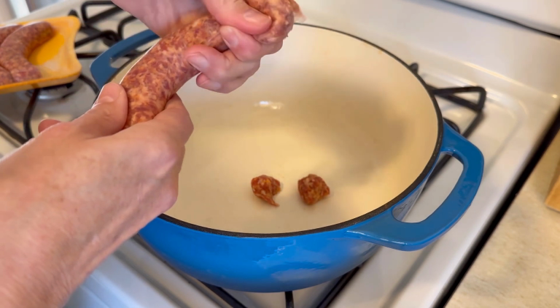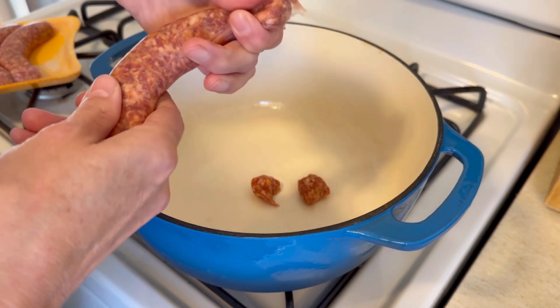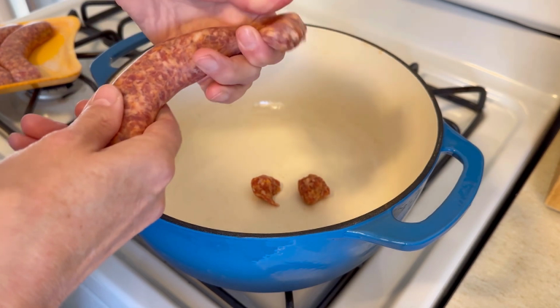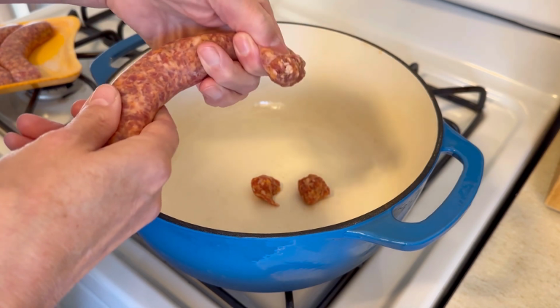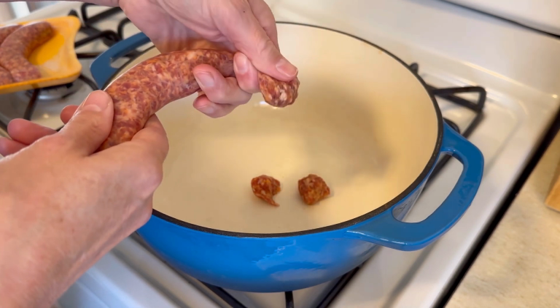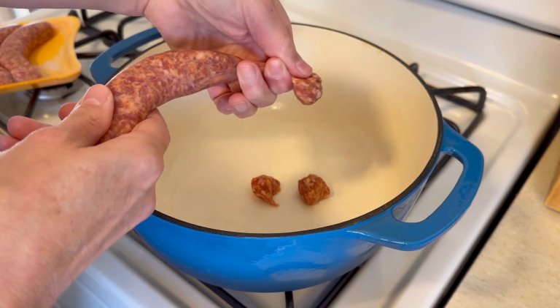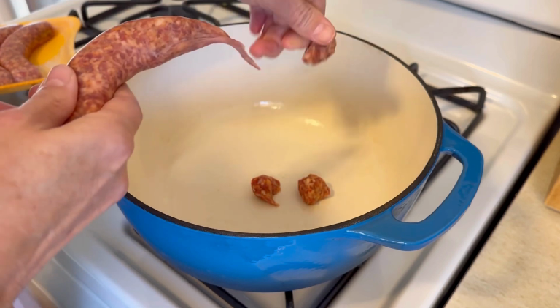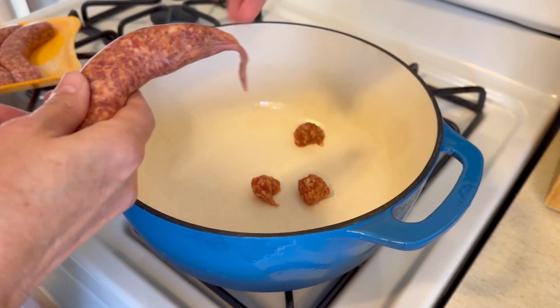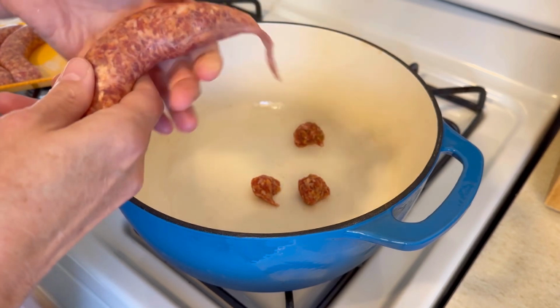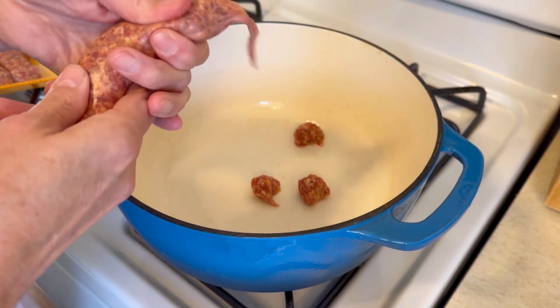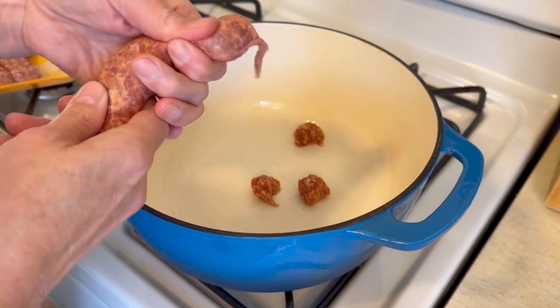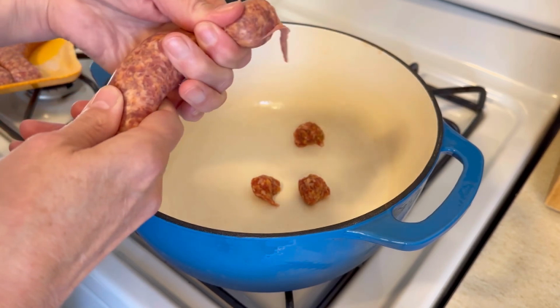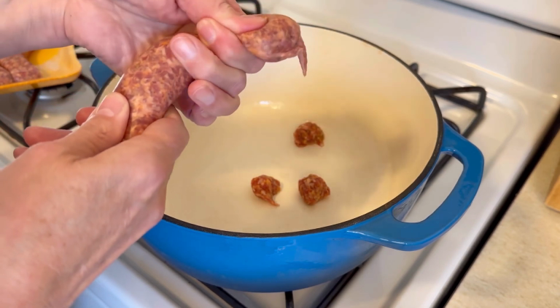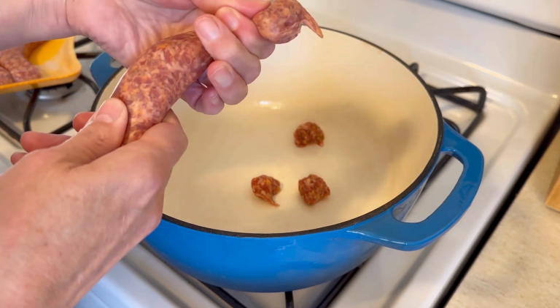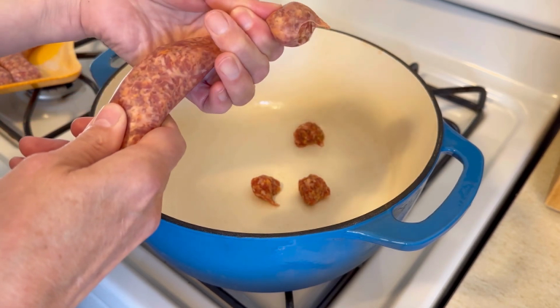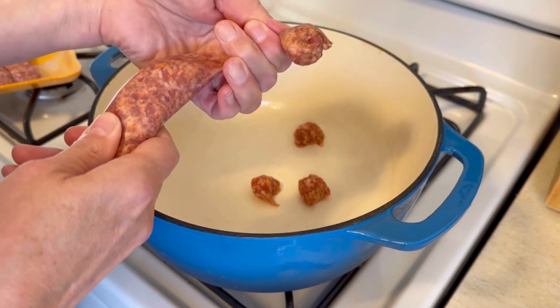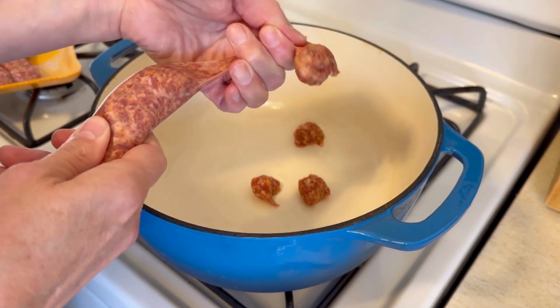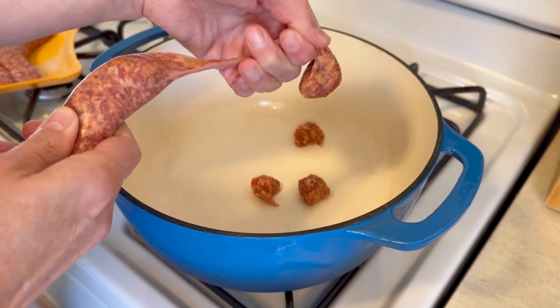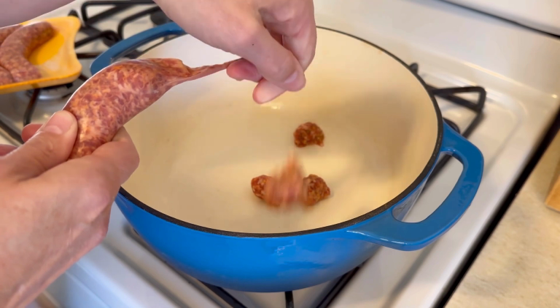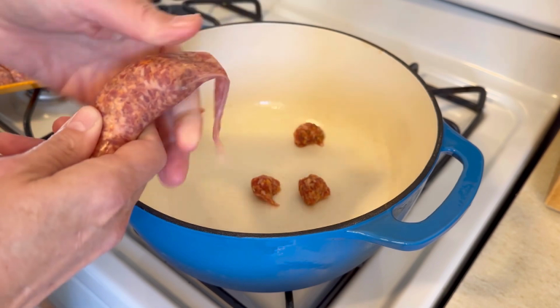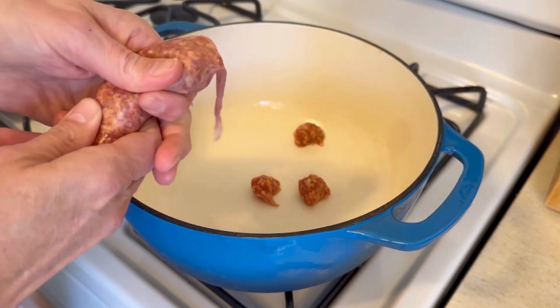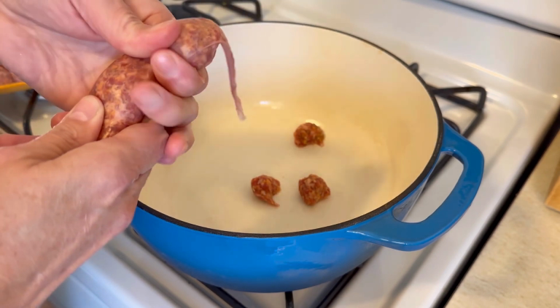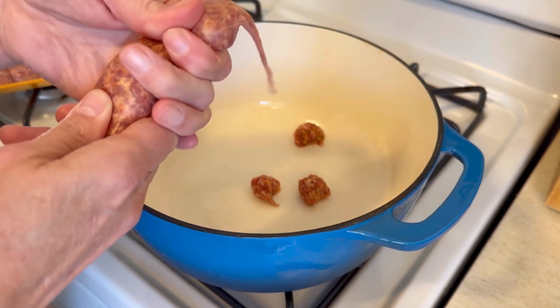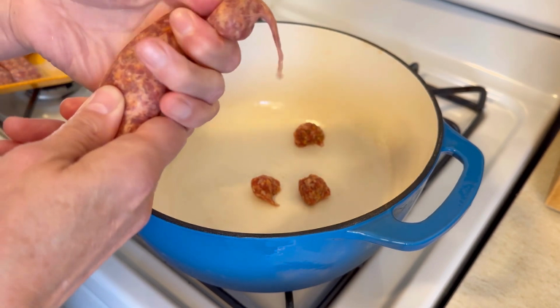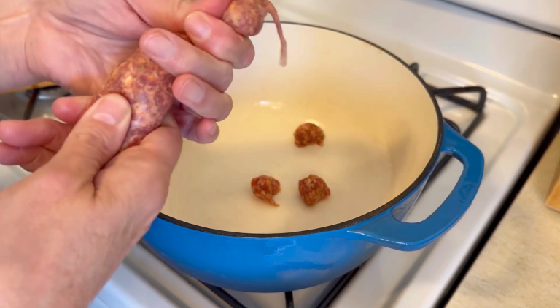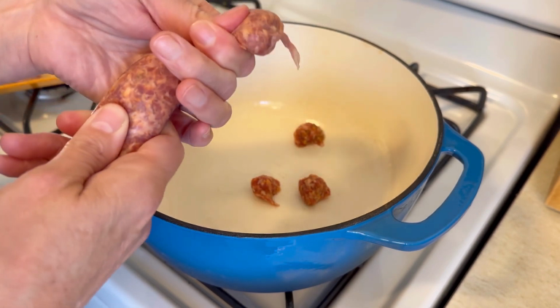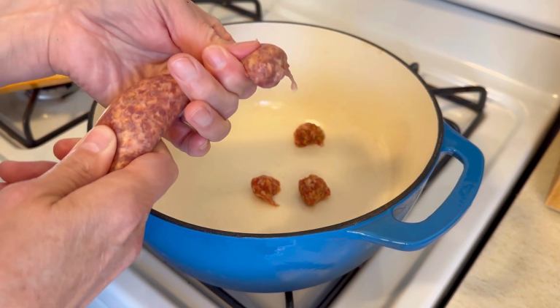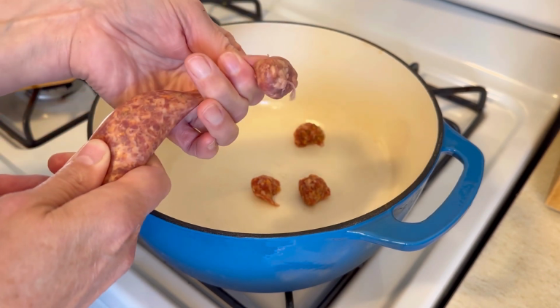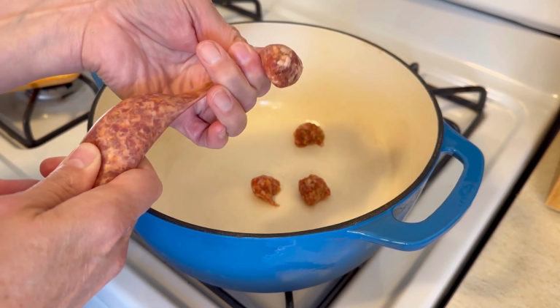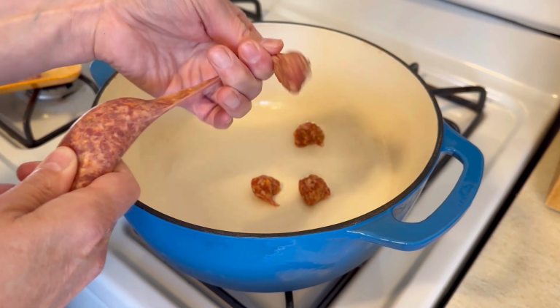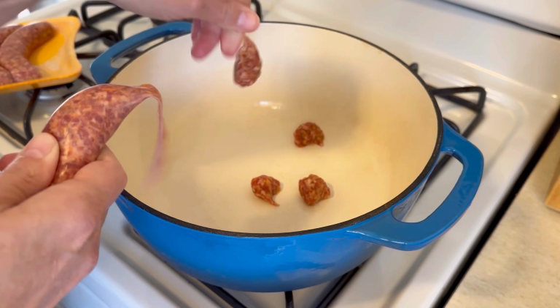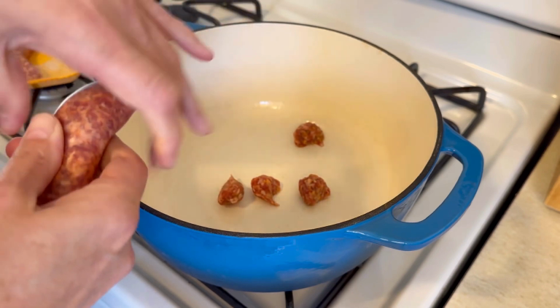I'm just going to turn my heat on medium and let those get a little bit brown in the bottom of the pan. Now watch this — once you have half of that done, you're just going to flip it over.